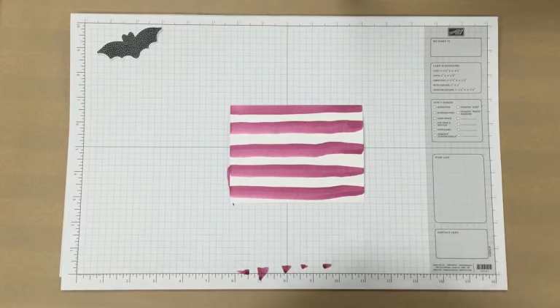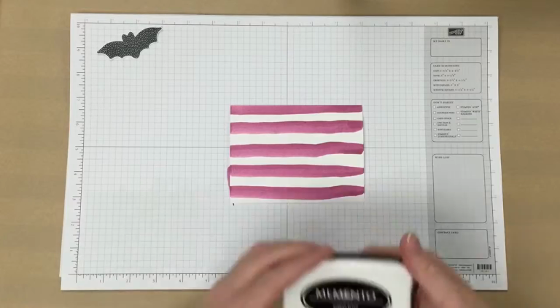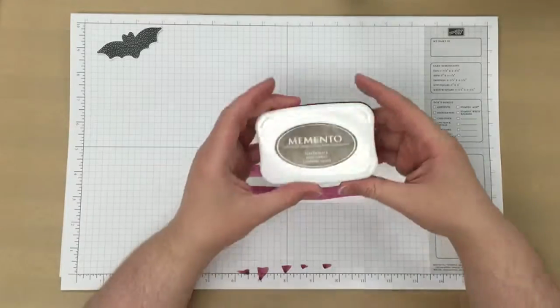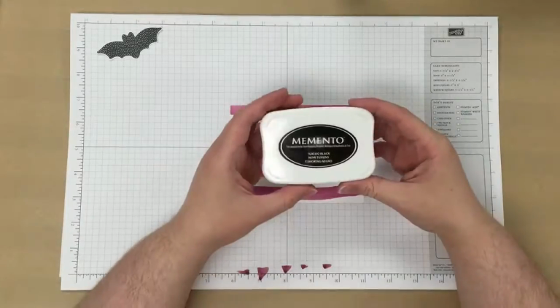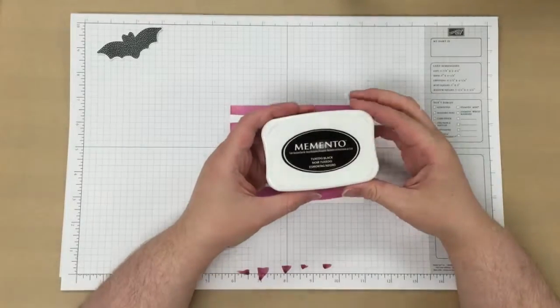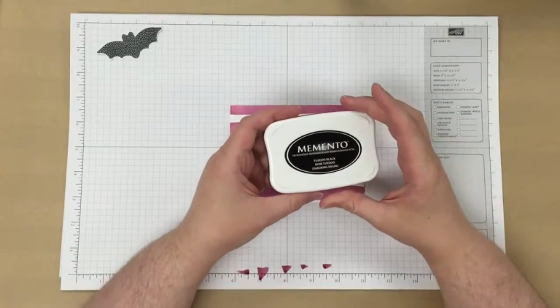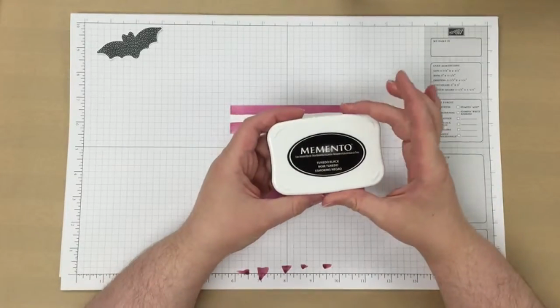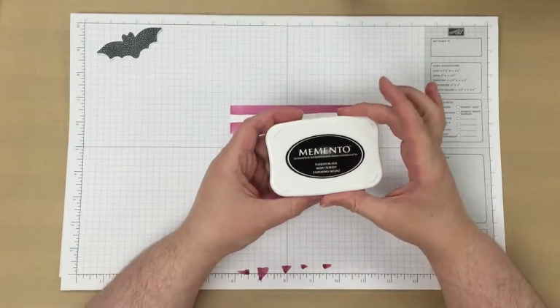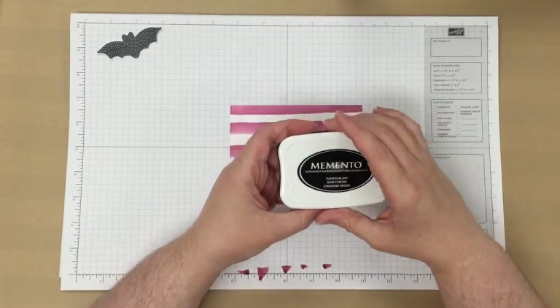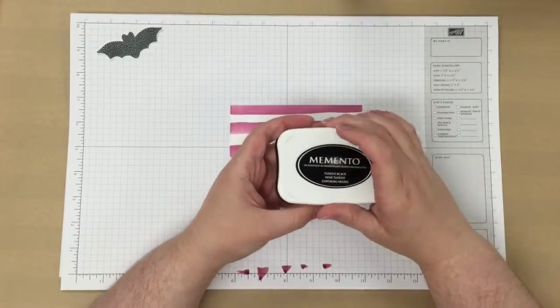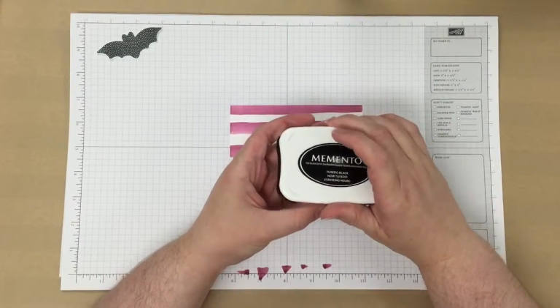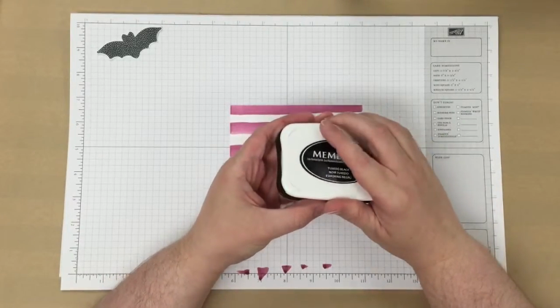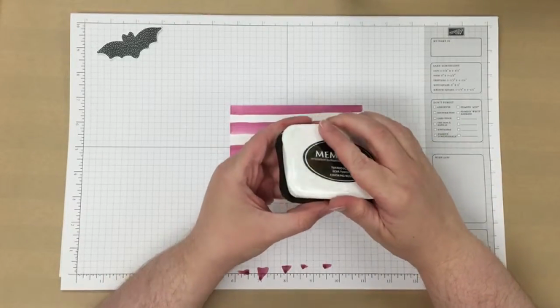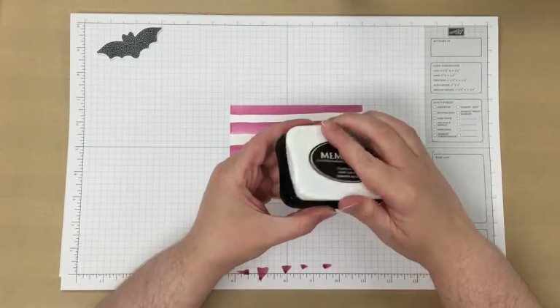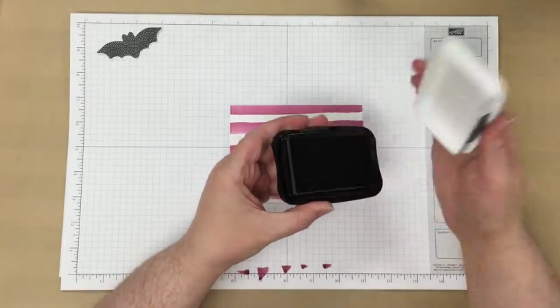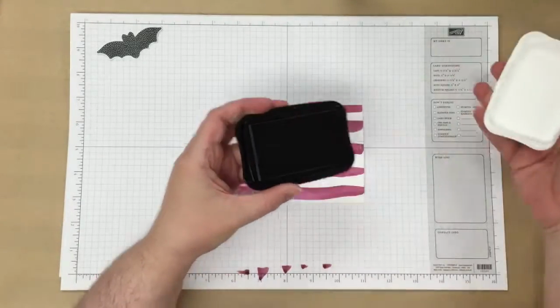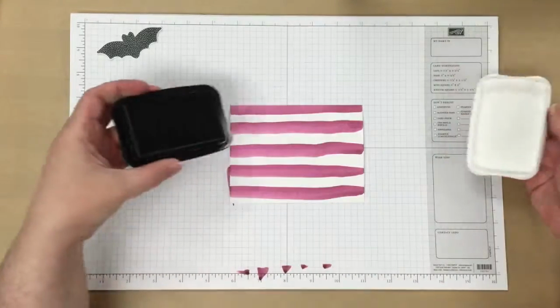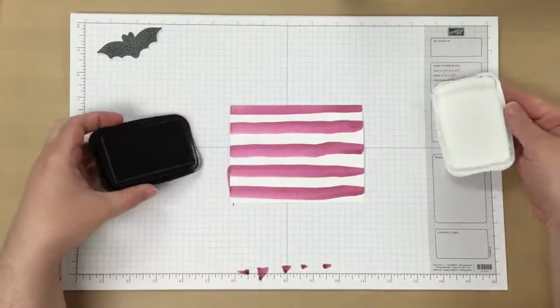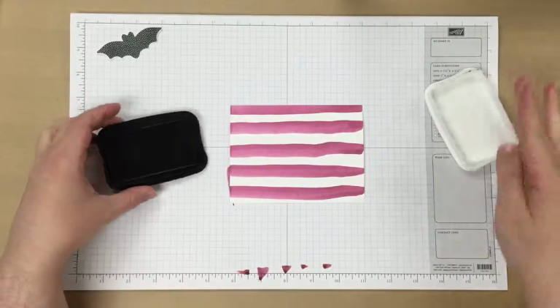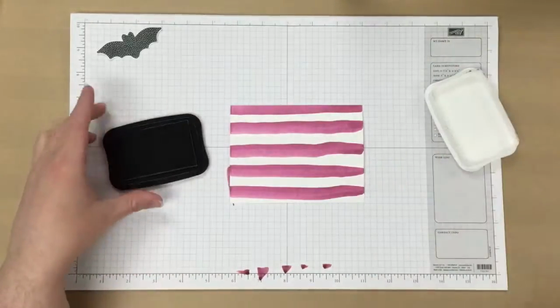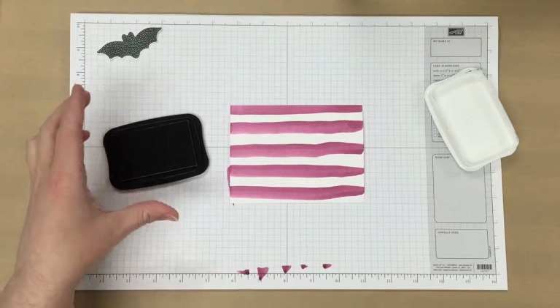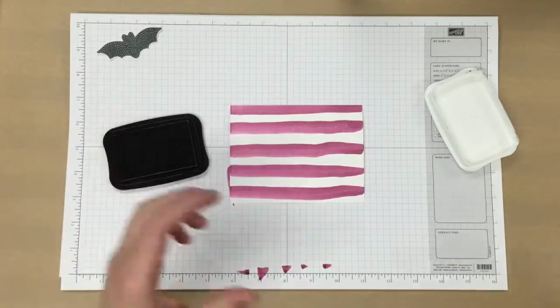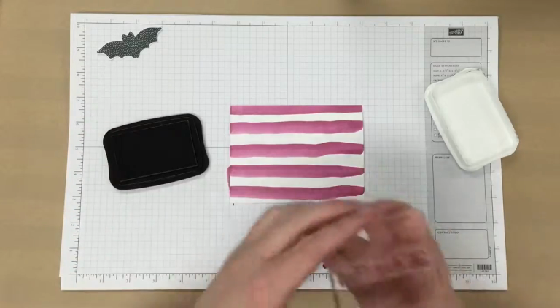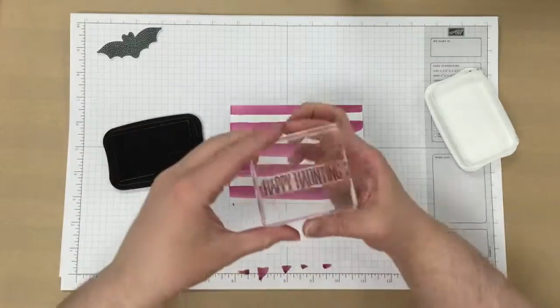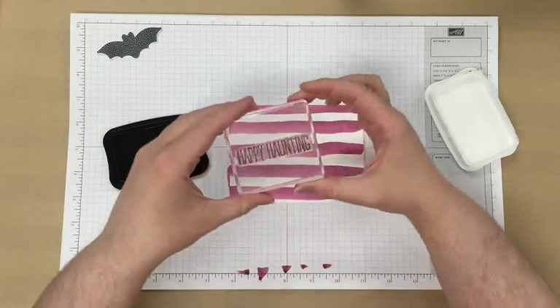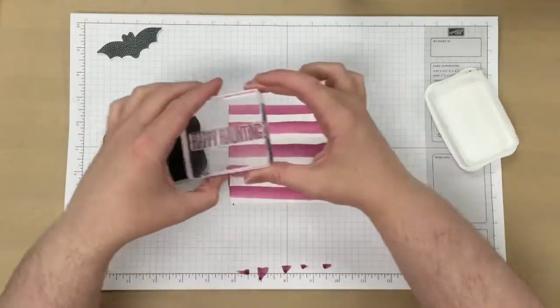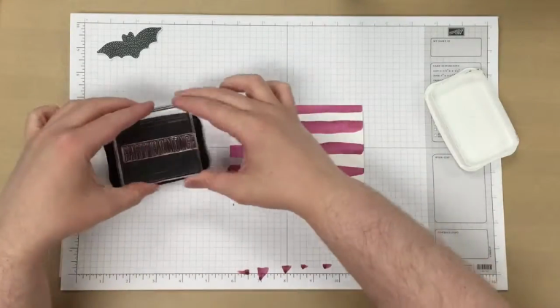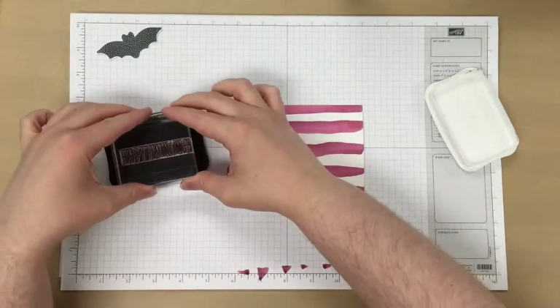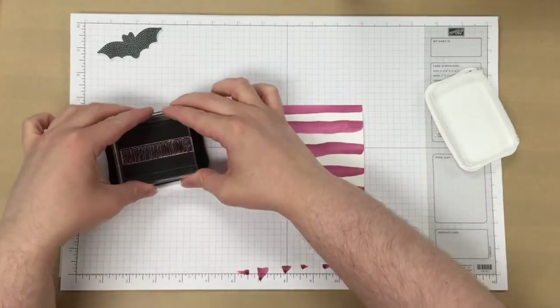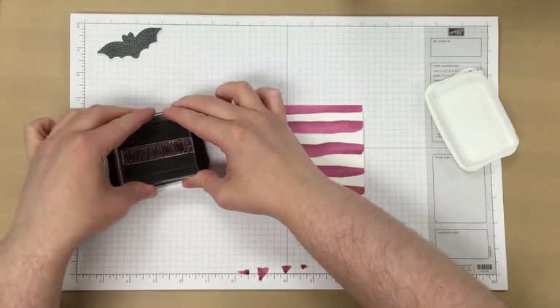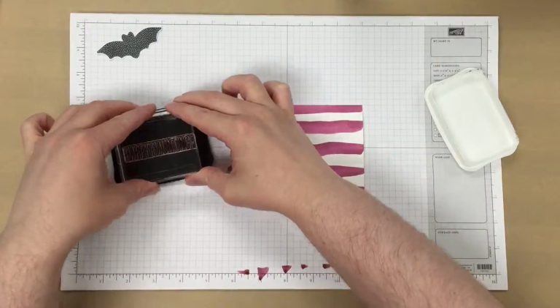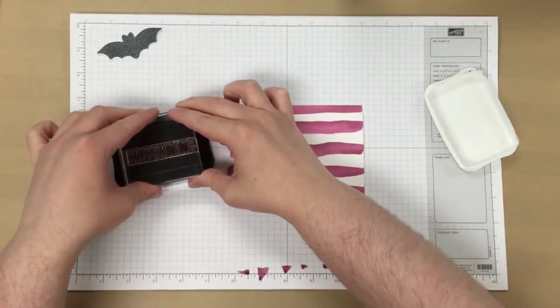Next, I'm using the Memento Tuxedo Black ink pad again. We're going to stamp the Happy Haunting sentiment near the bottom.